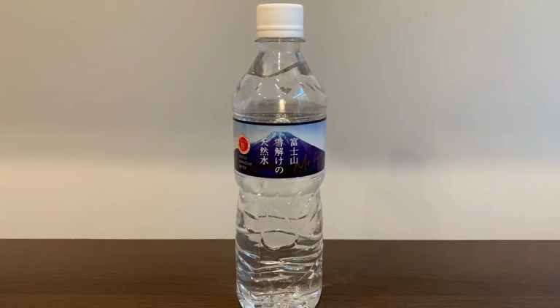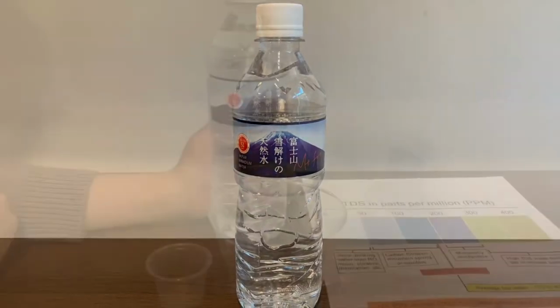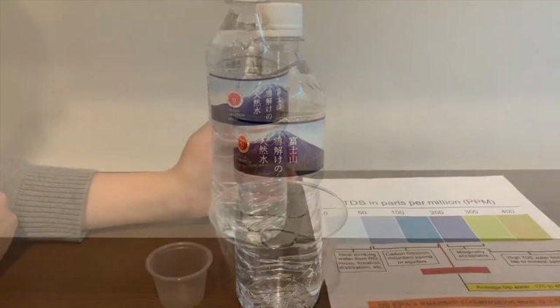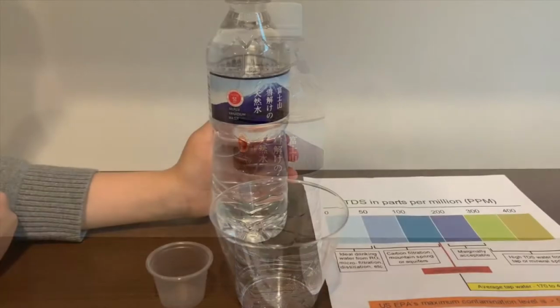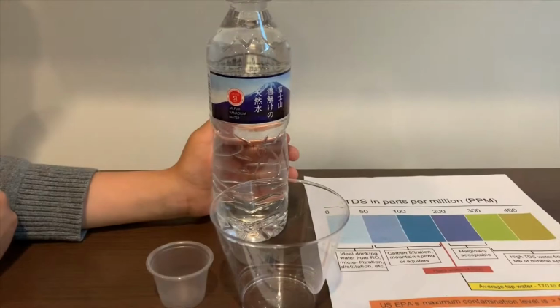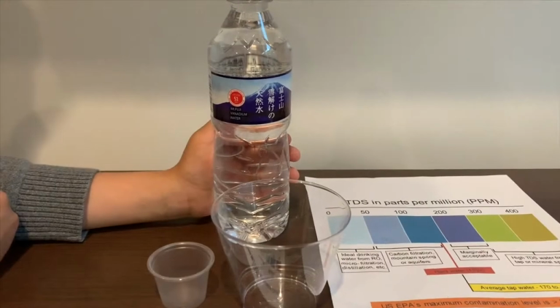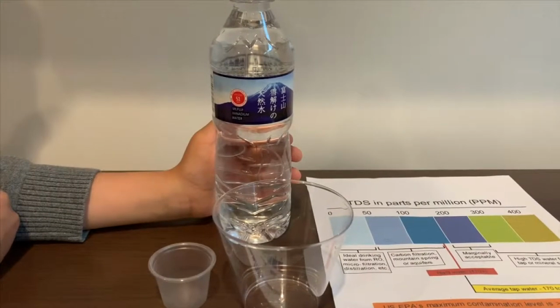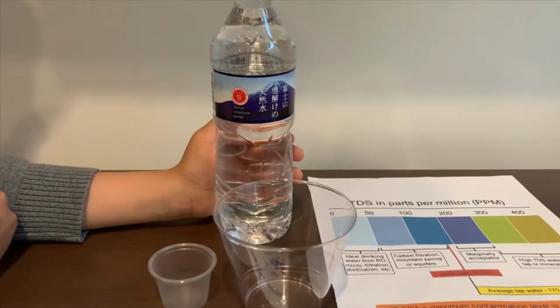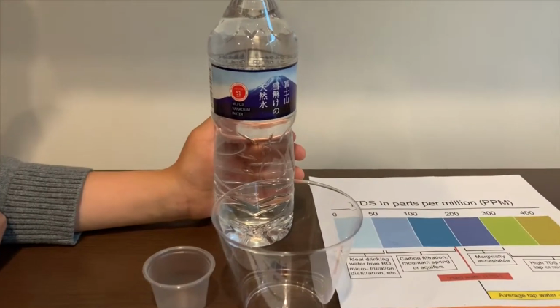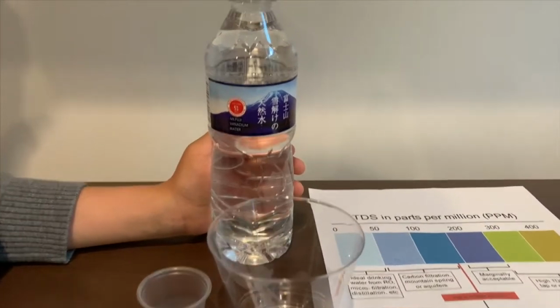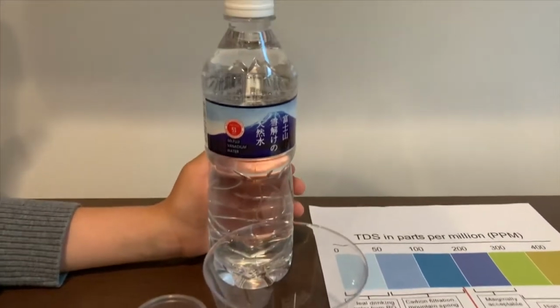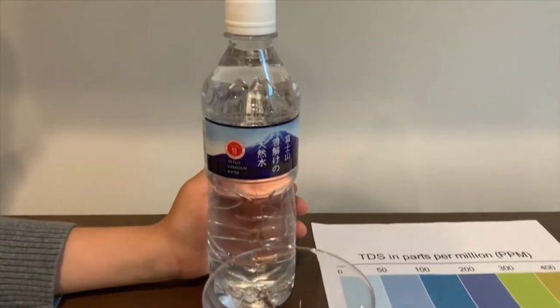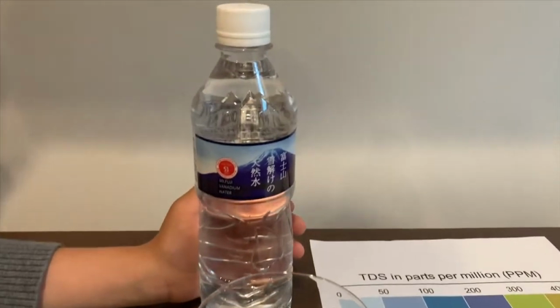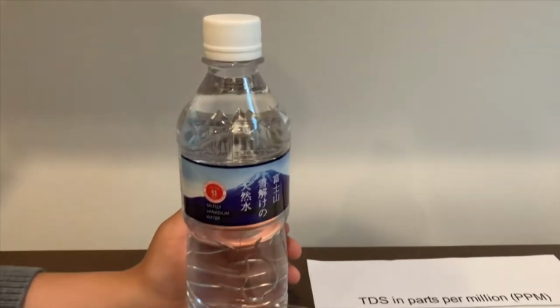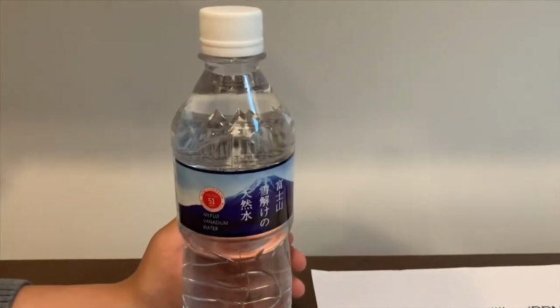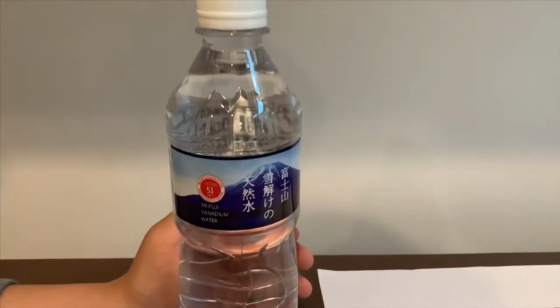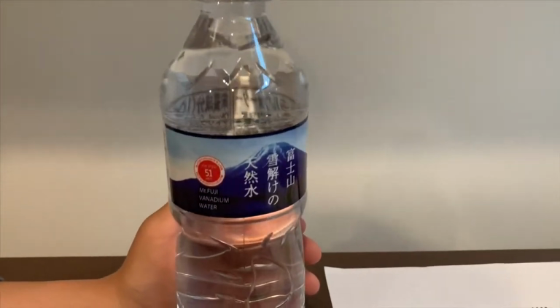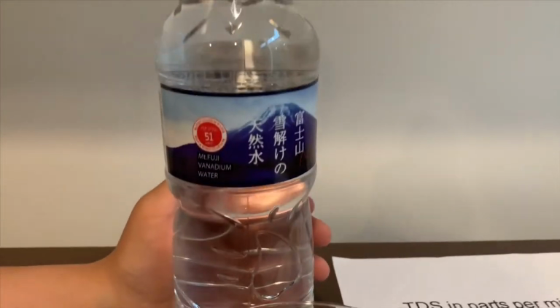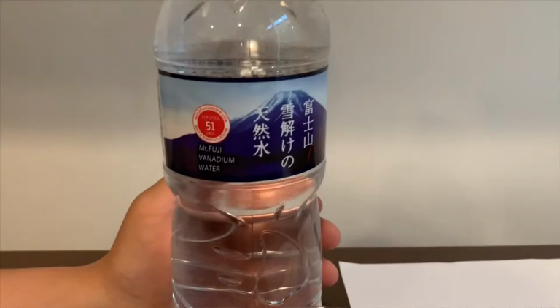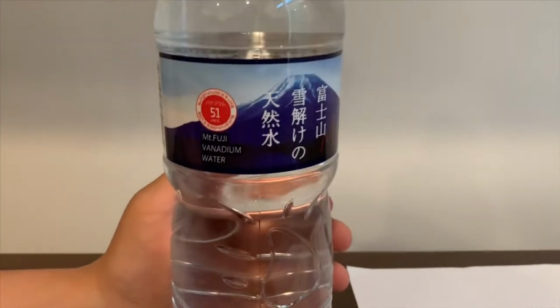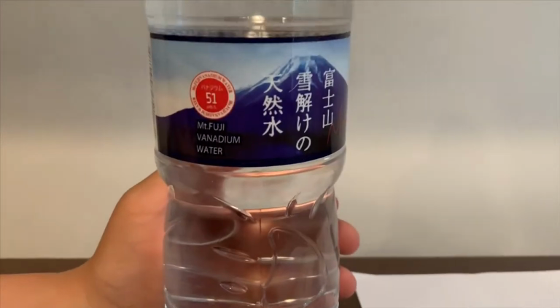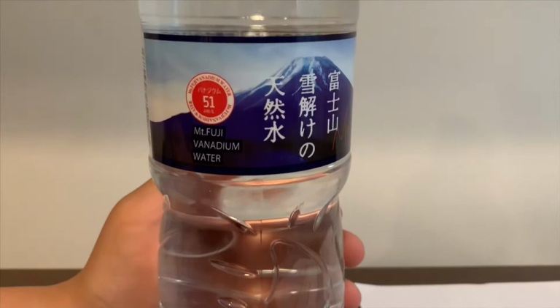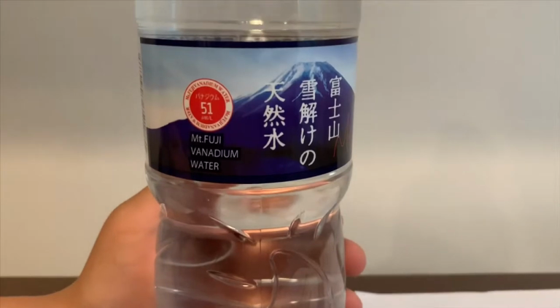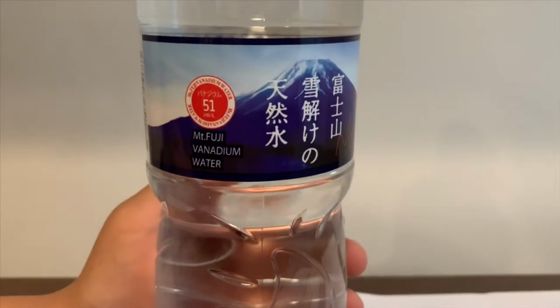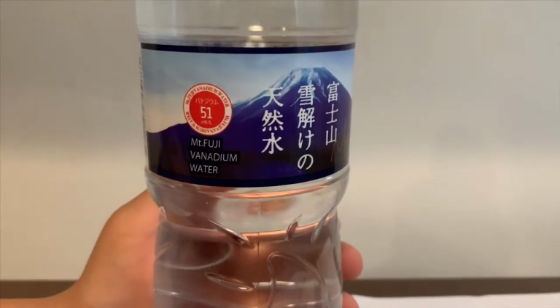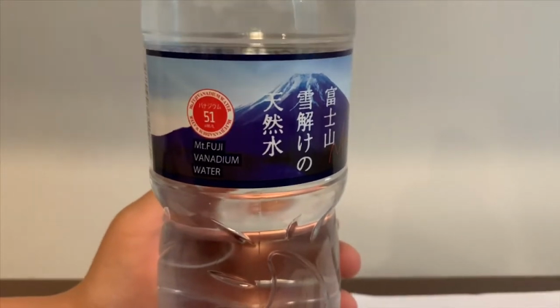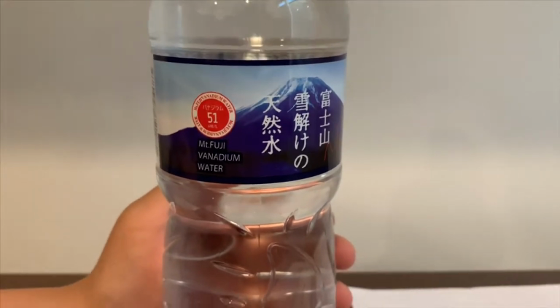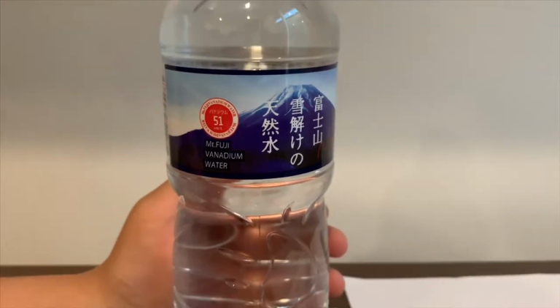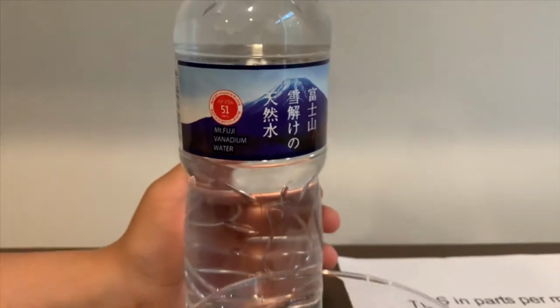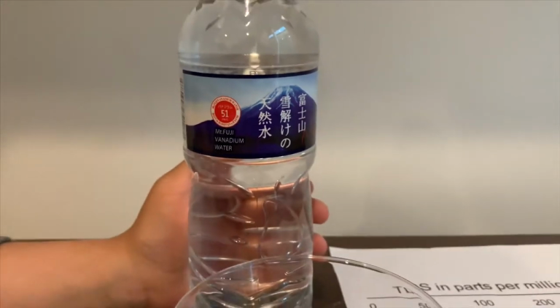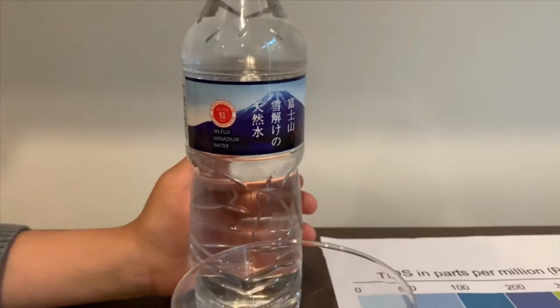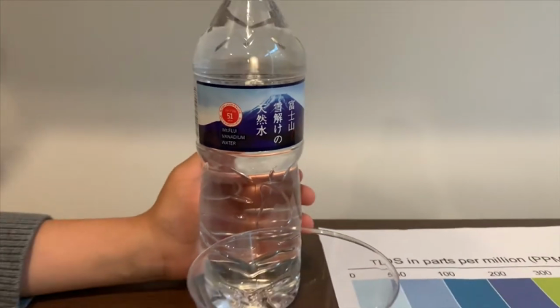This is Fujisa-Mizu spring mineral water. It costs 98 cents and it's sourced from Japan.